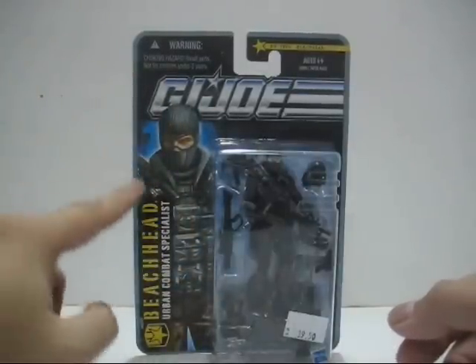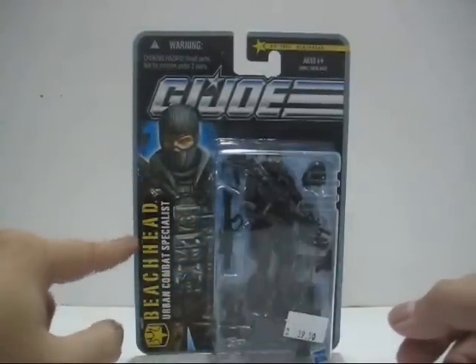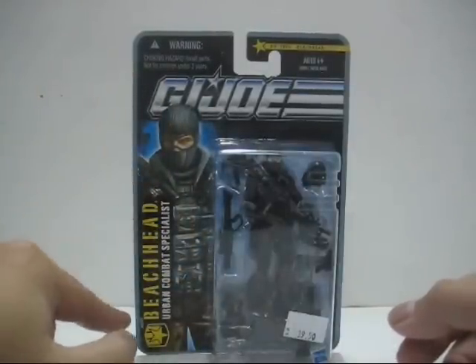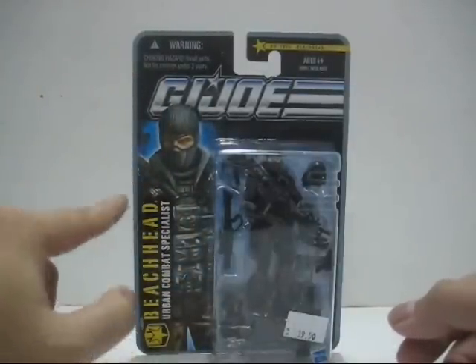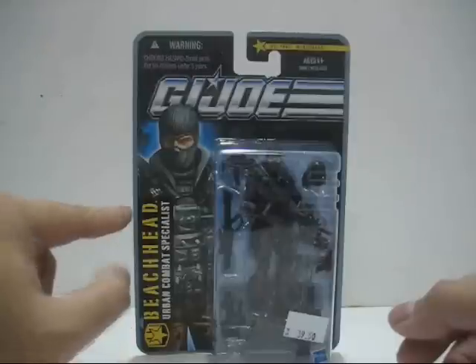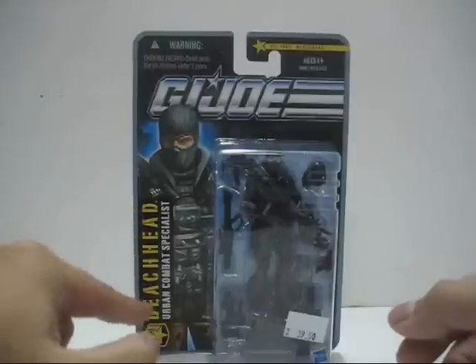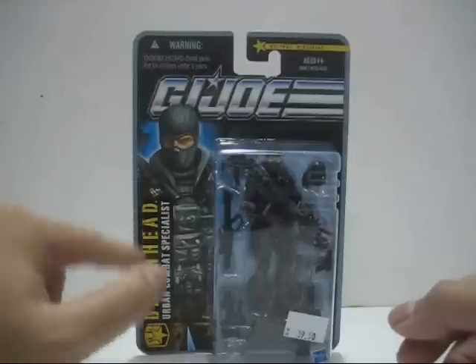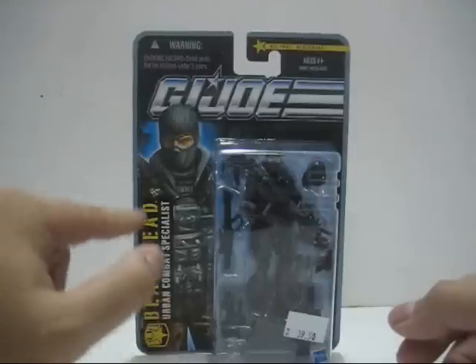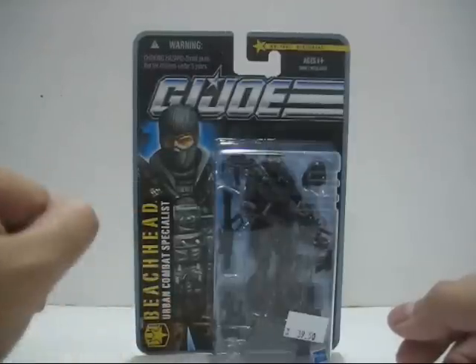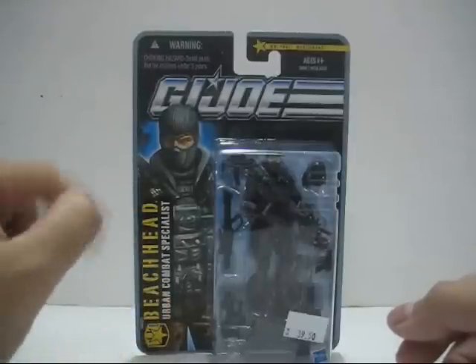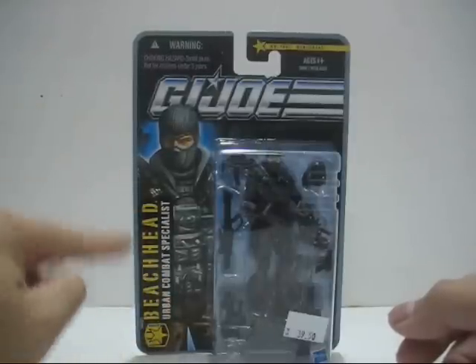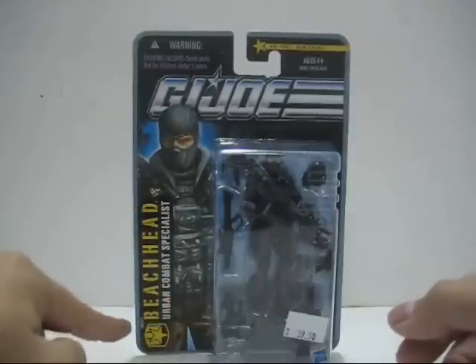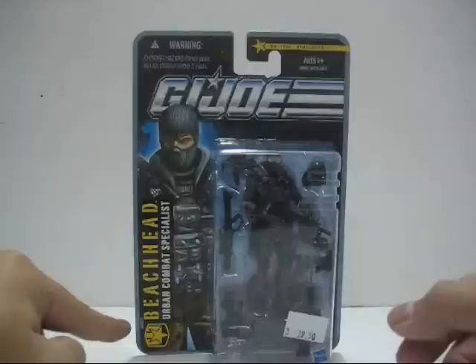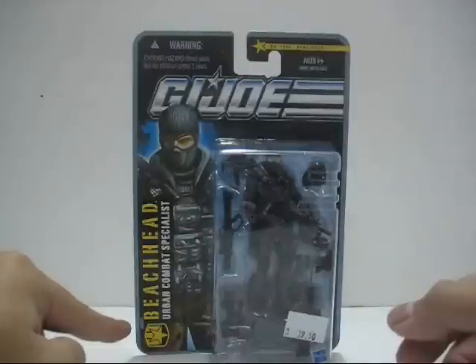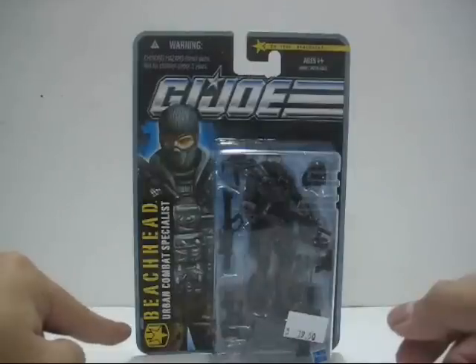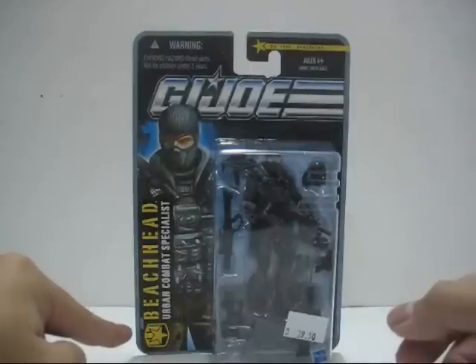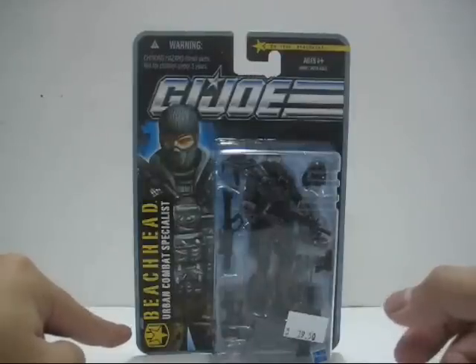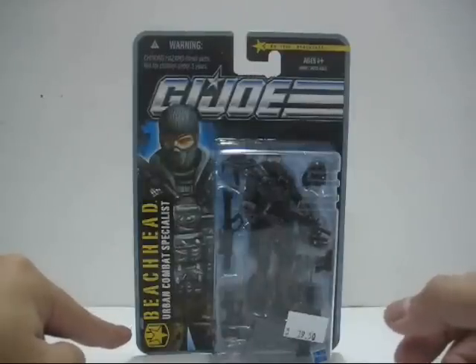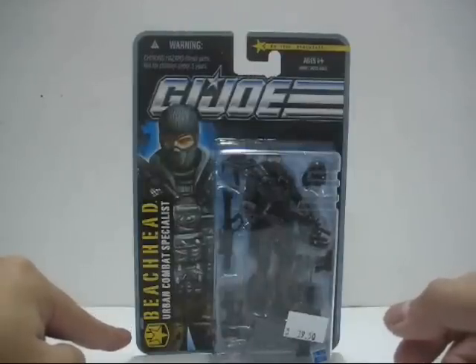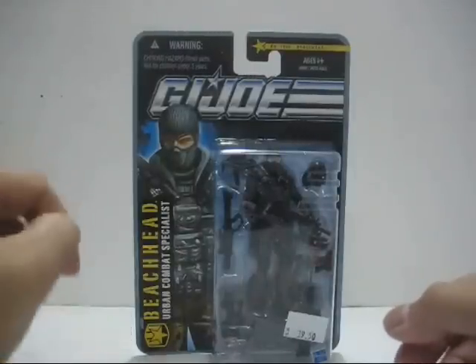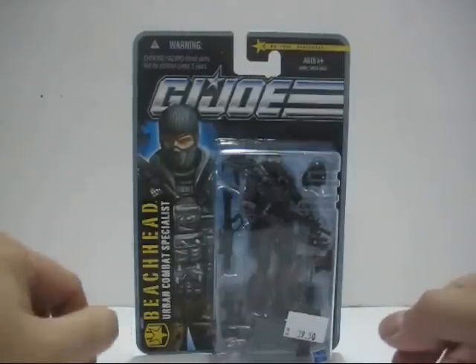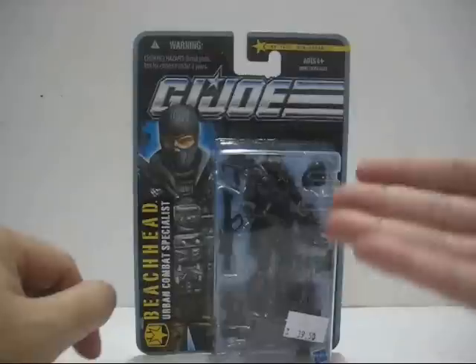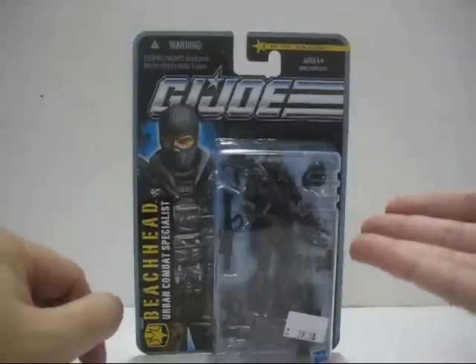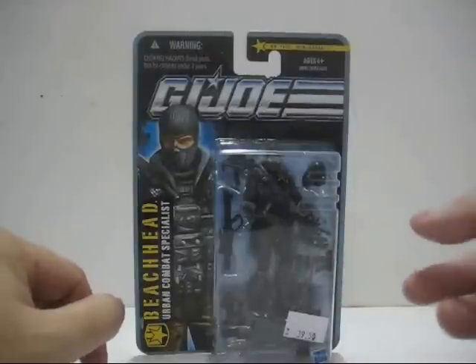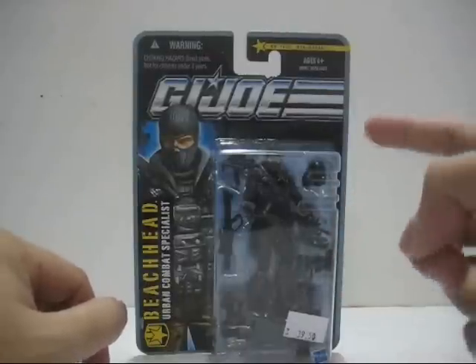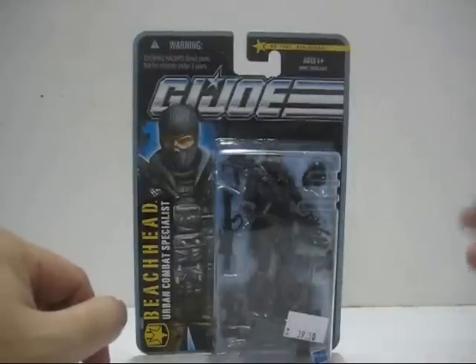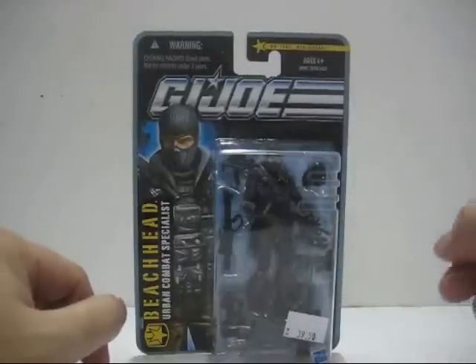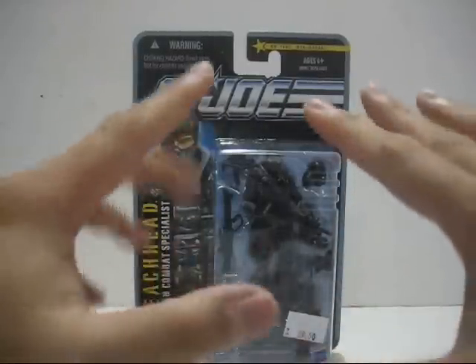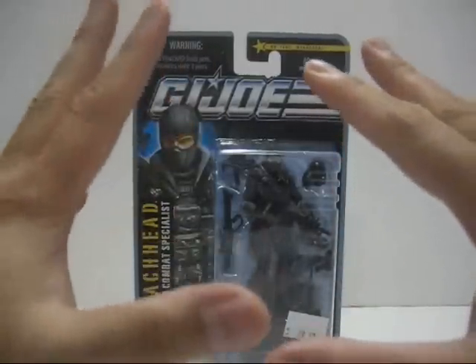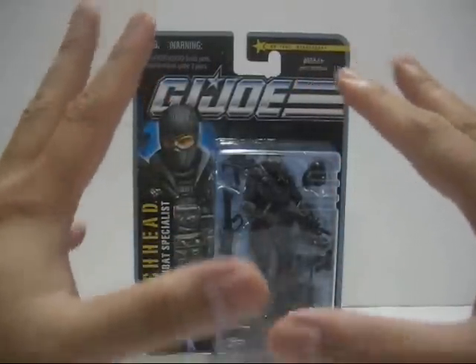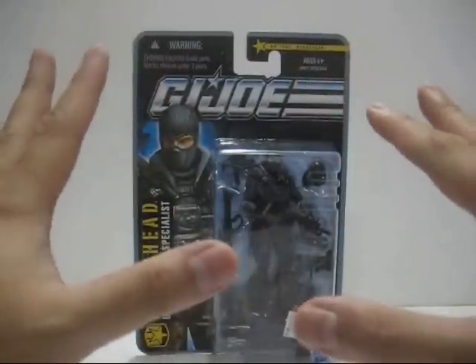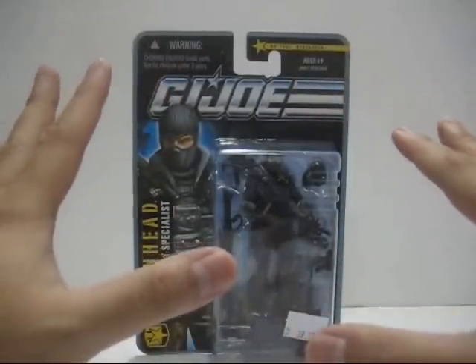On the side here you've got the name Beach Head, and he's an urban combat specialist. At the bottom here you've got a nice little Rise of Cobra G.I. Joe logo. Now let's take a look at the plastic bubble. You've got the figure there, and he is surrounded with weapons.